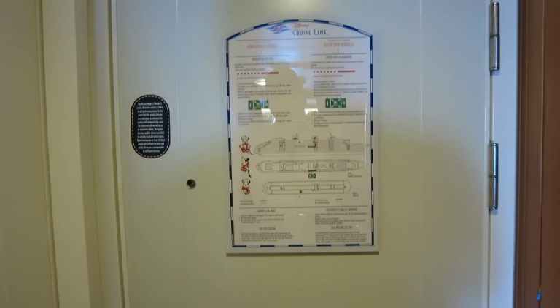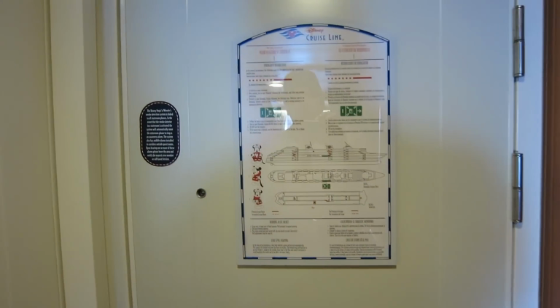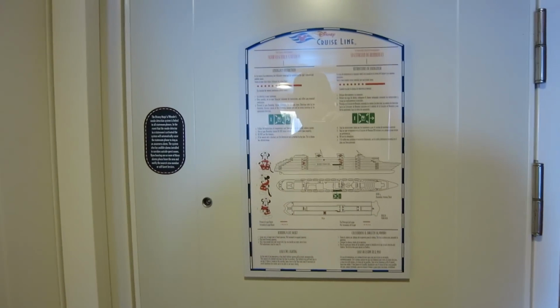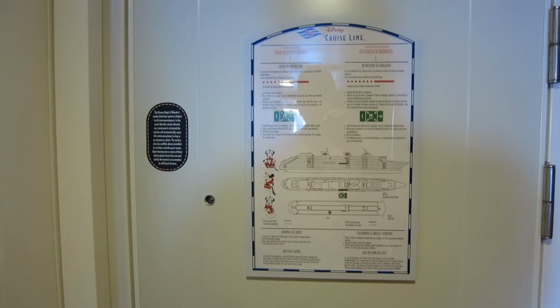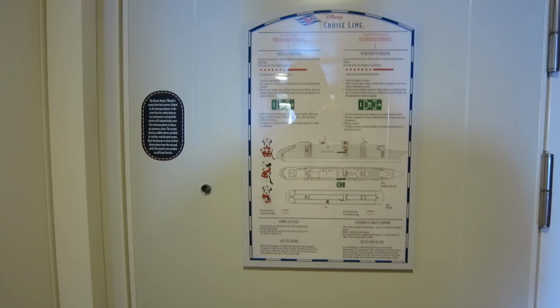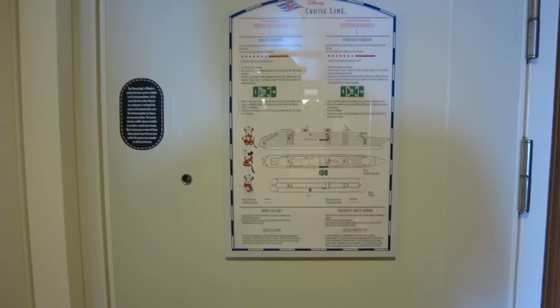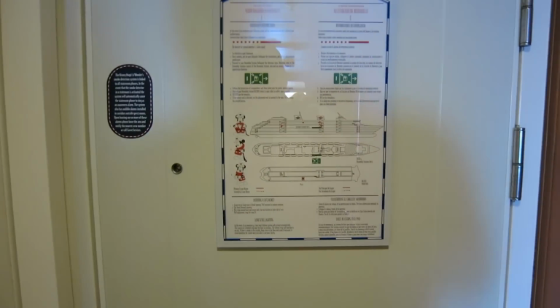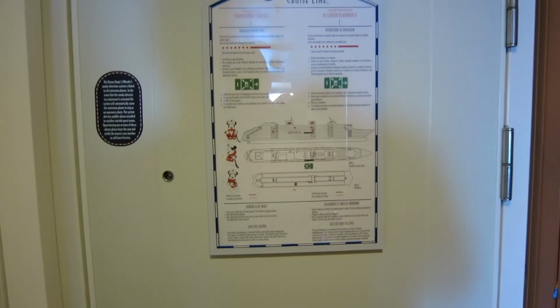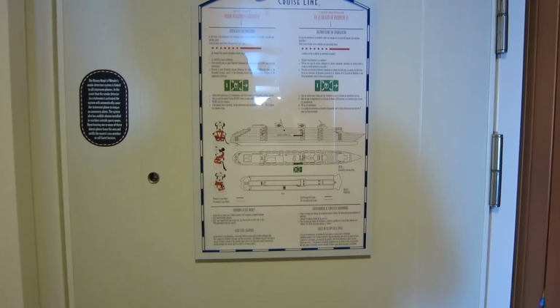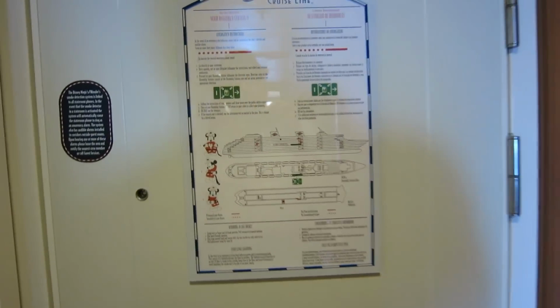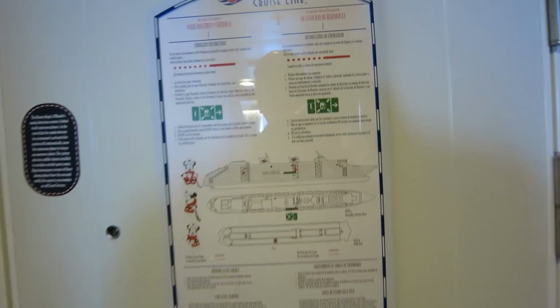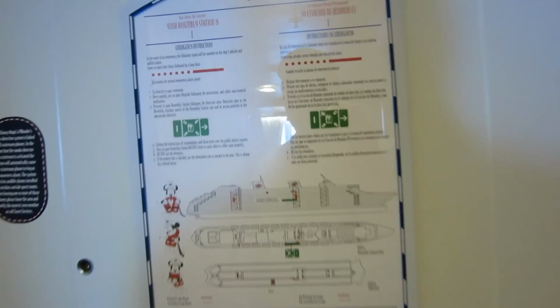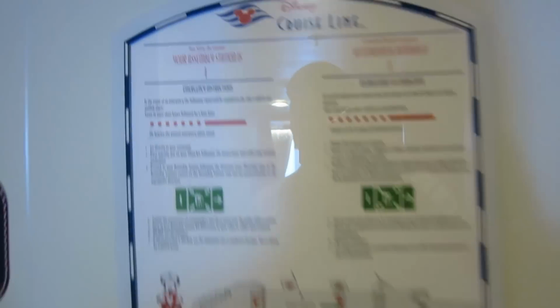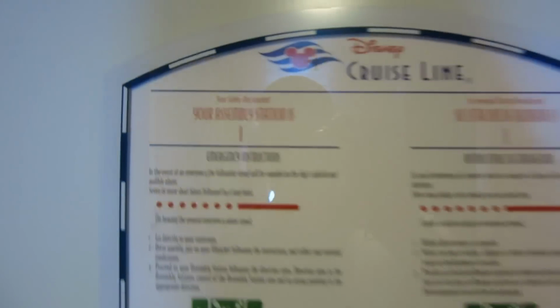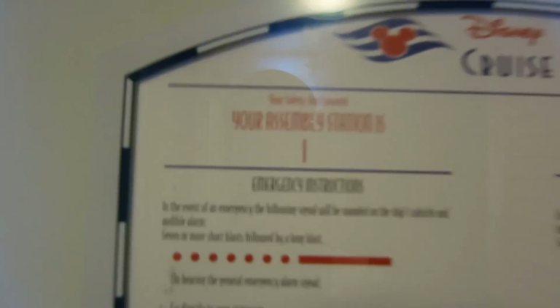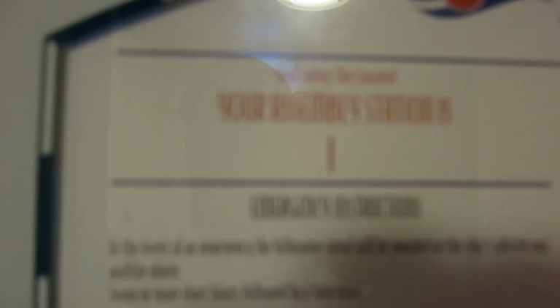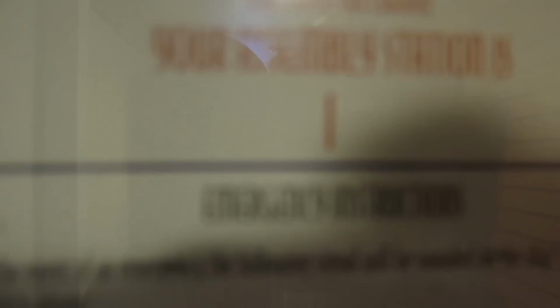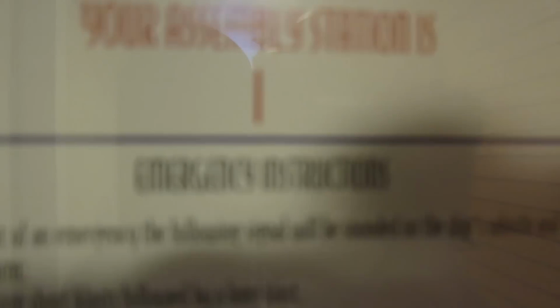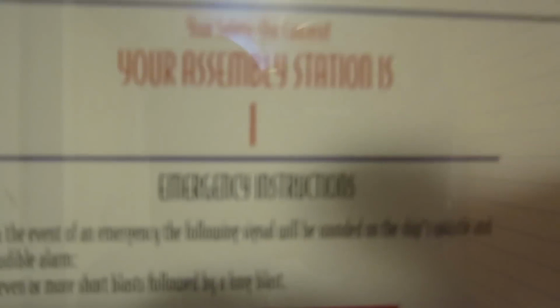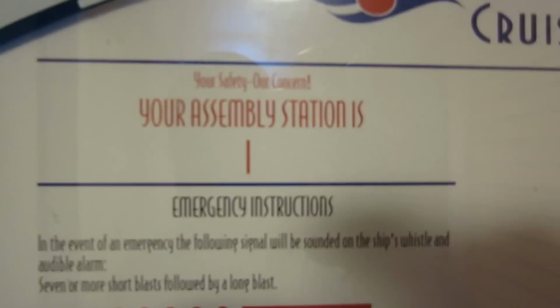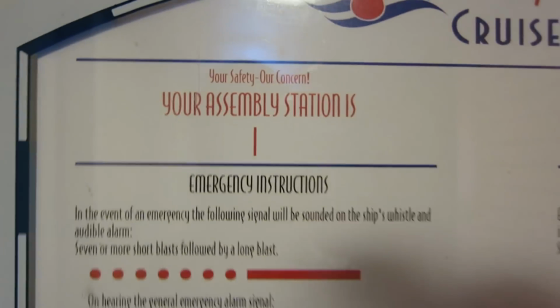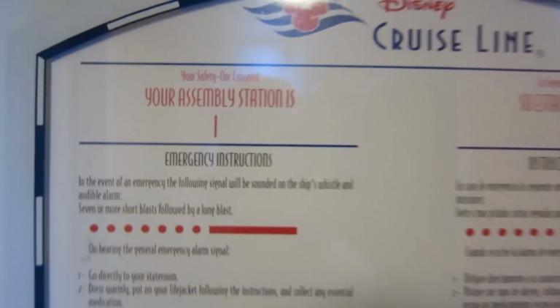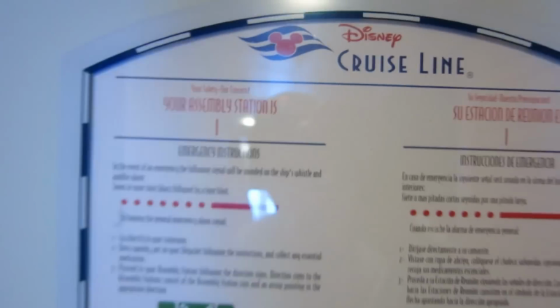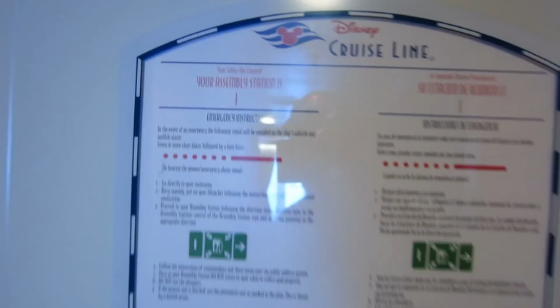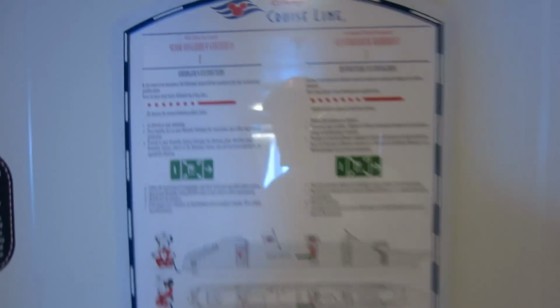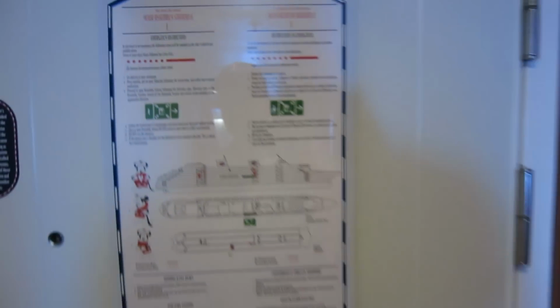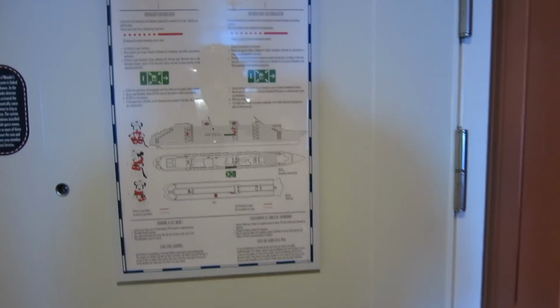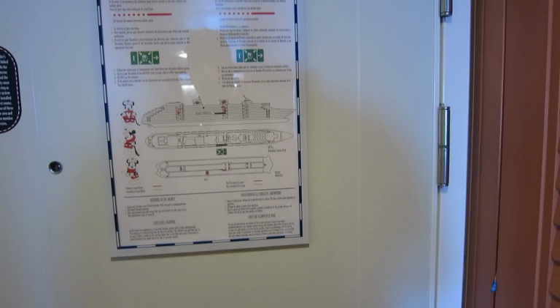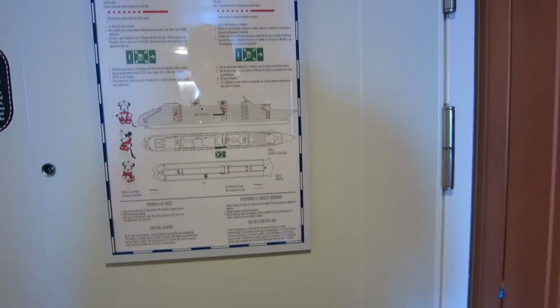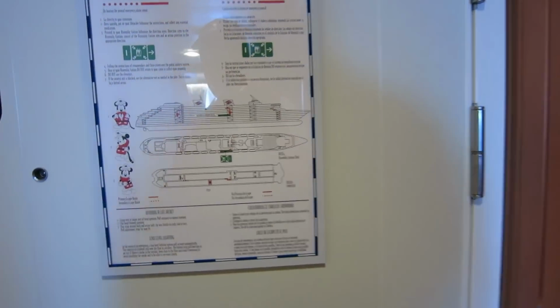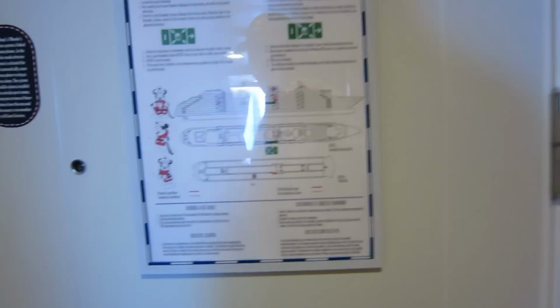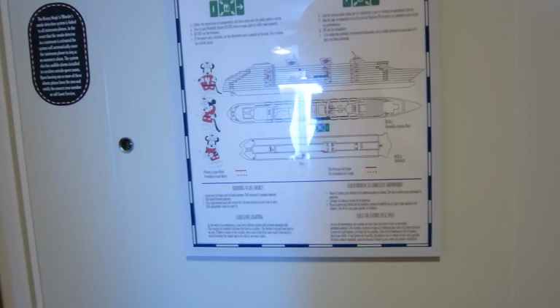We are in stateroom 8550. The first thing you do in your stateroom is figure out where your muster station is — ours is Deck 4i.